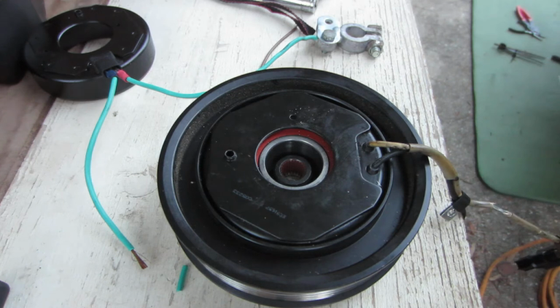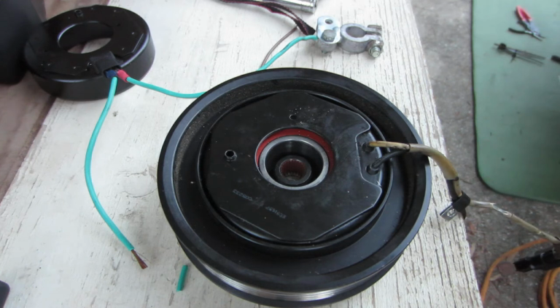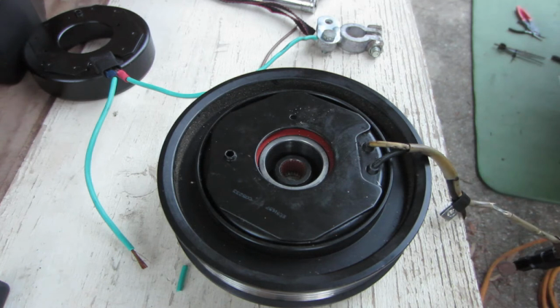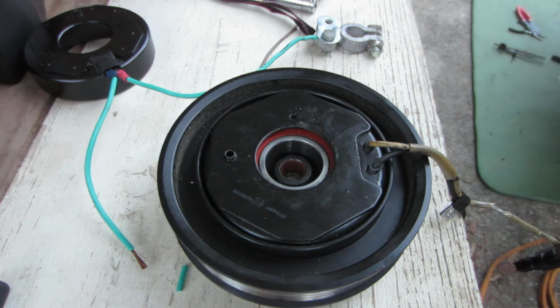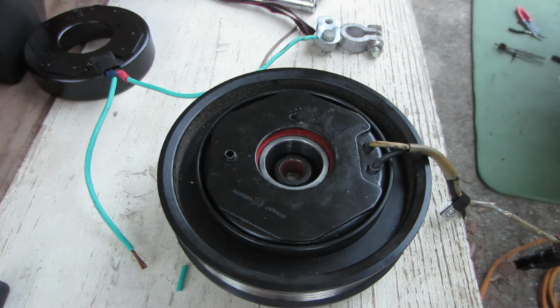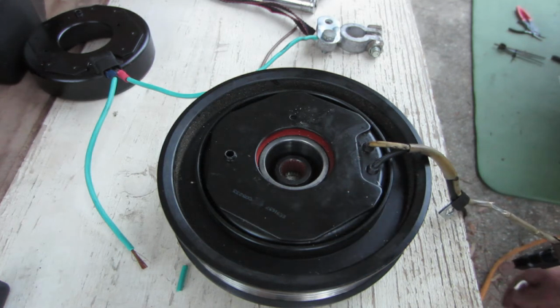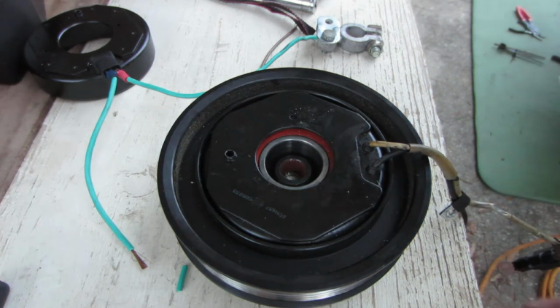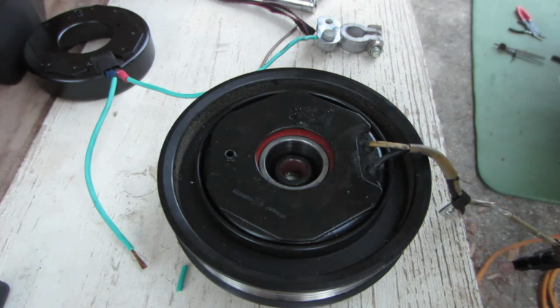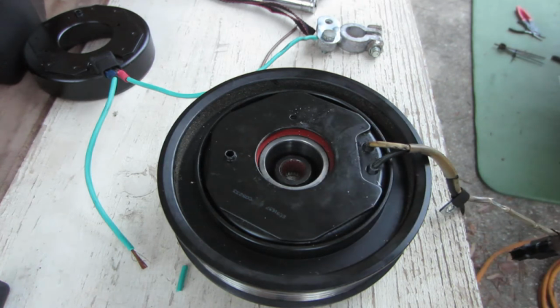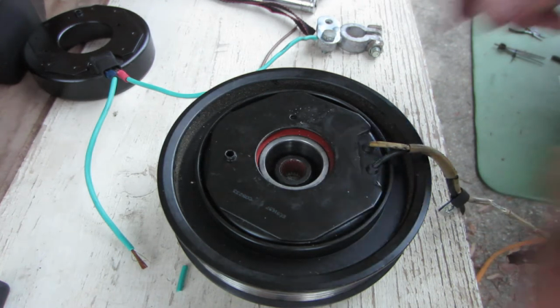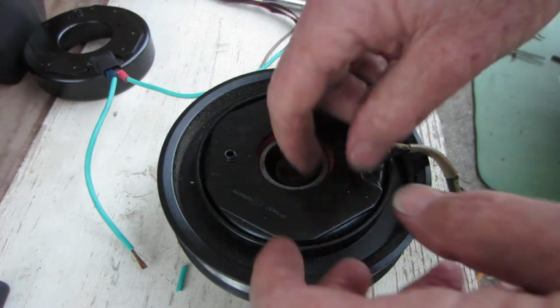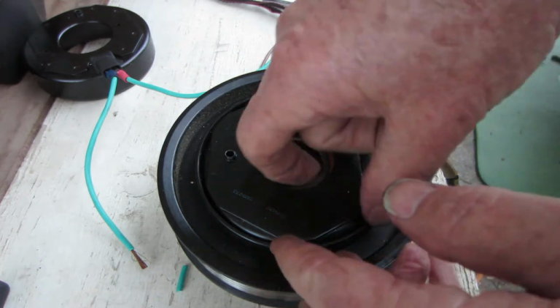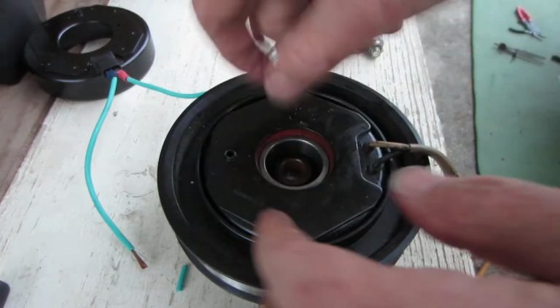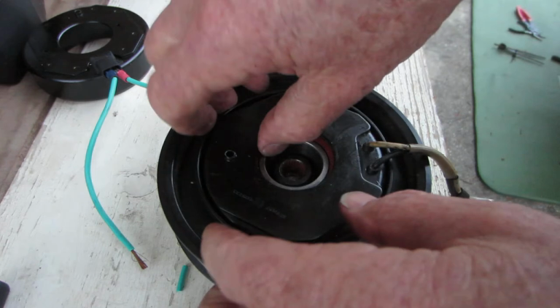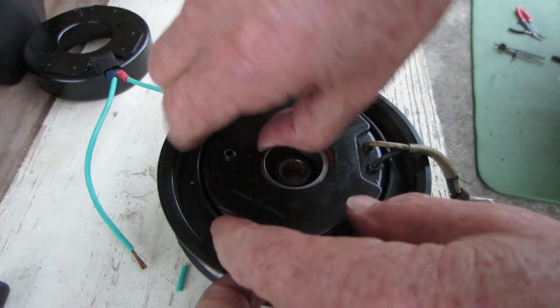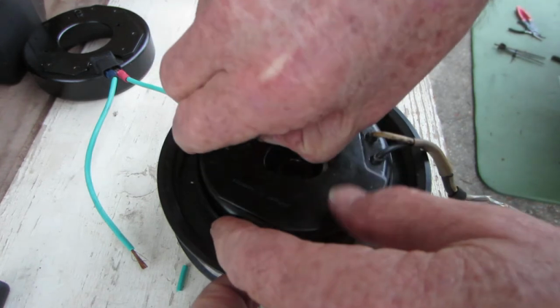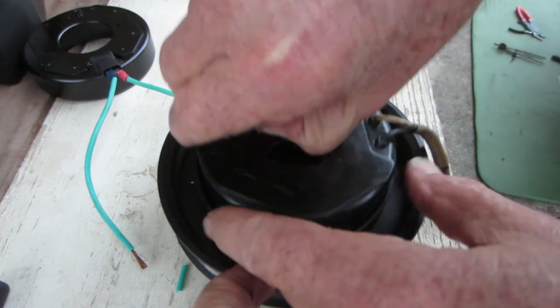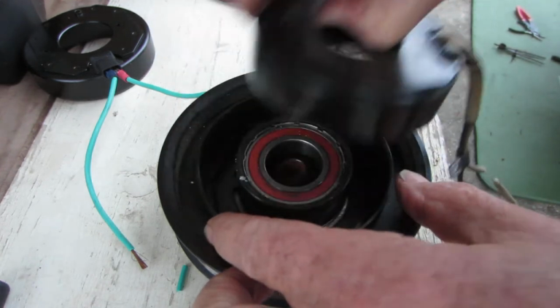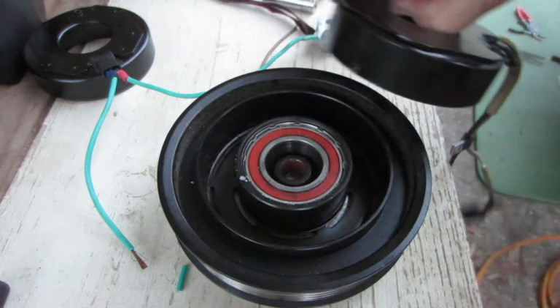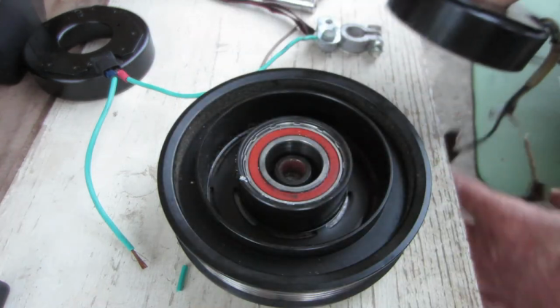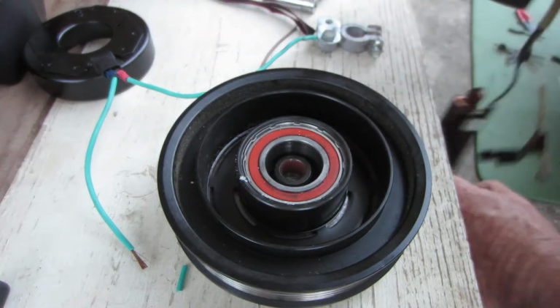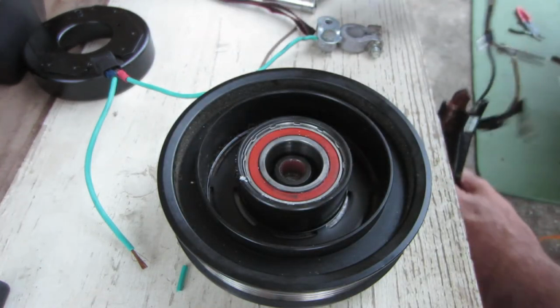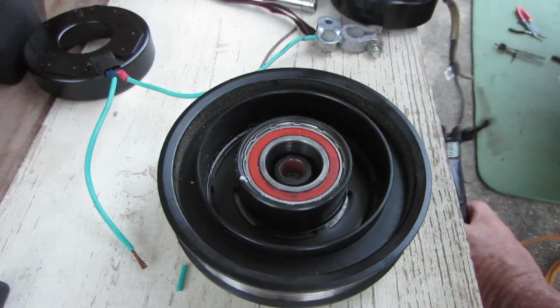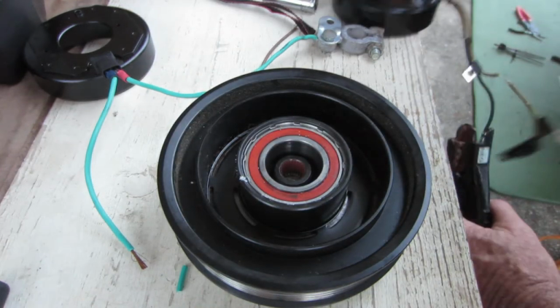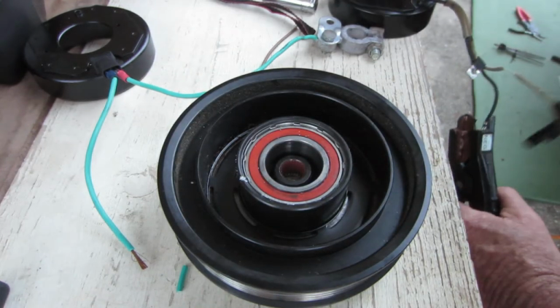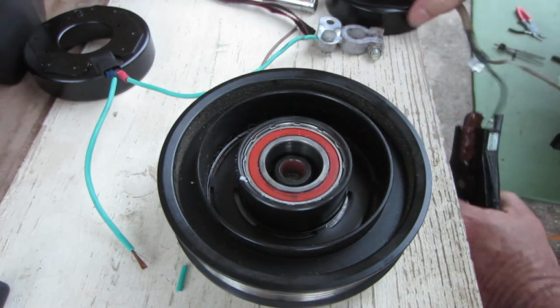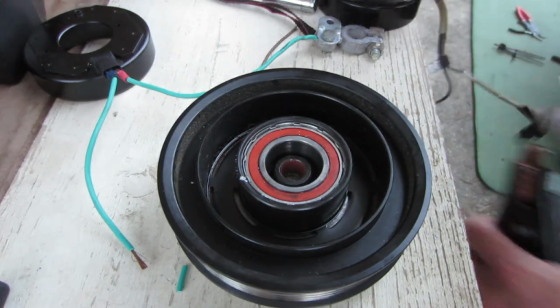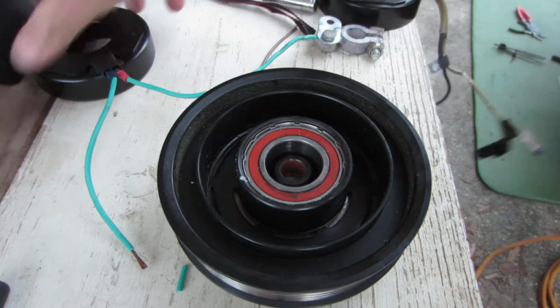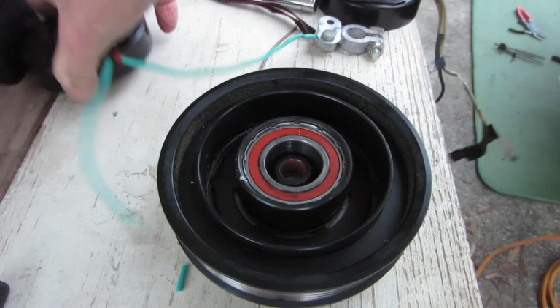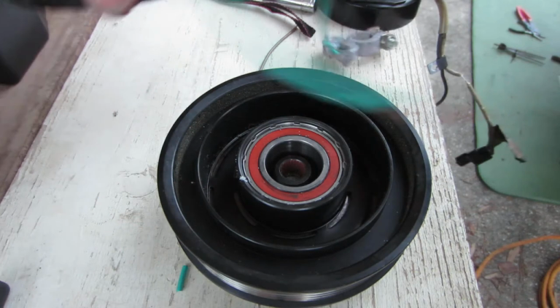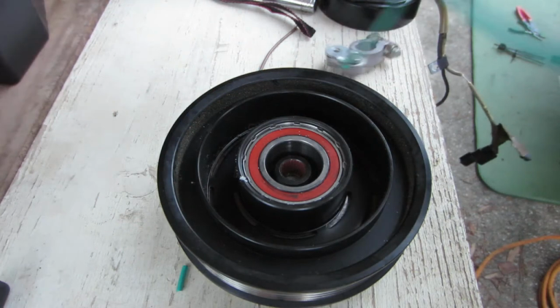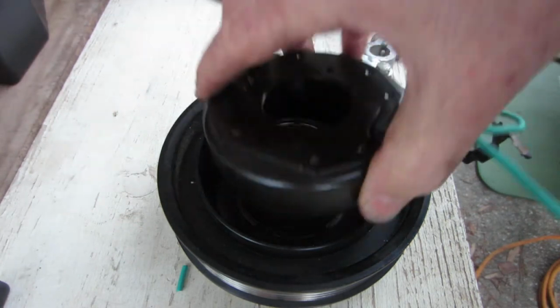So that's the old coil. Let me stick the new coil in here and show you how it ought to operate. That's the old one — now here's the new one.